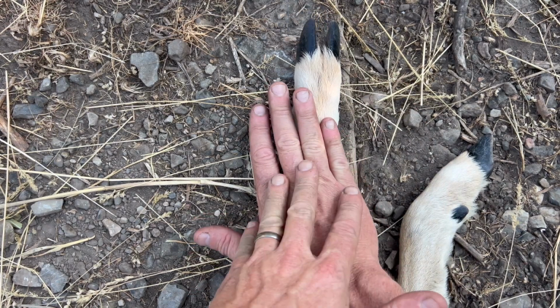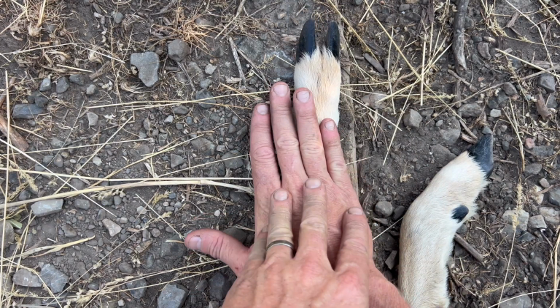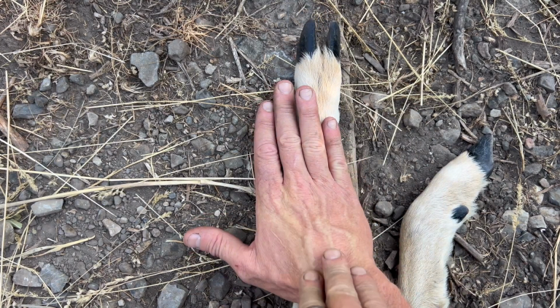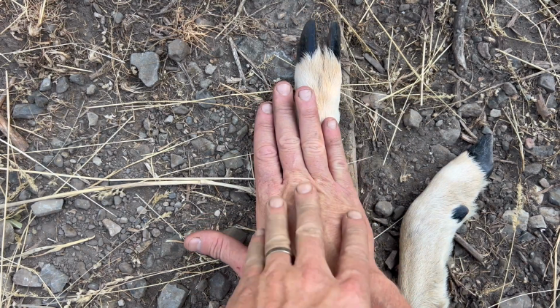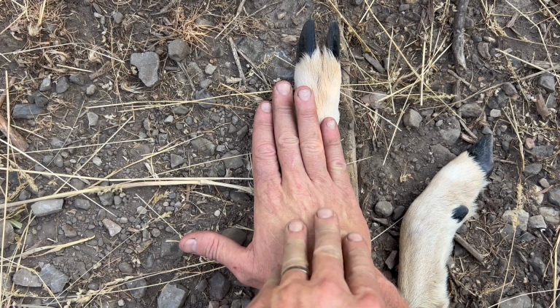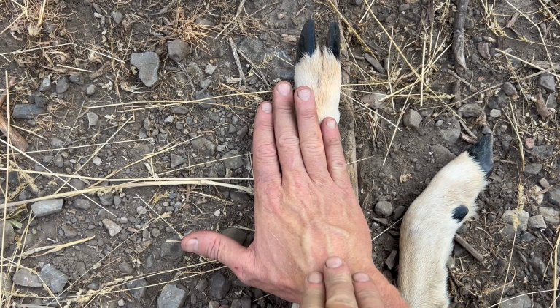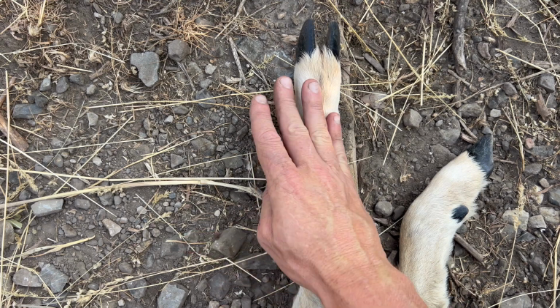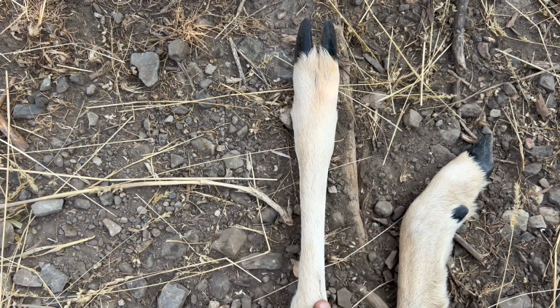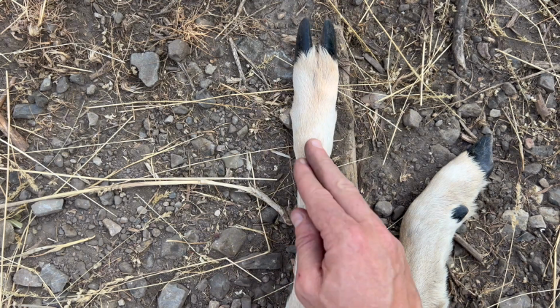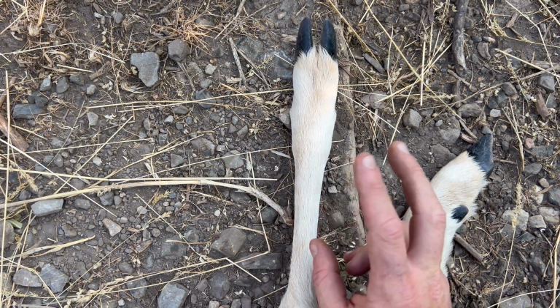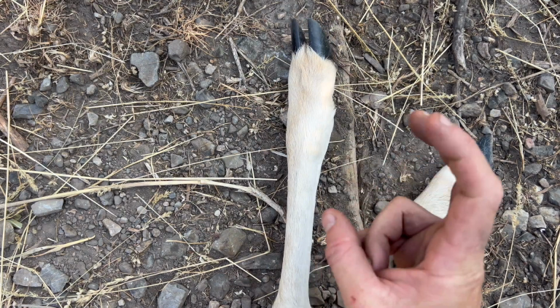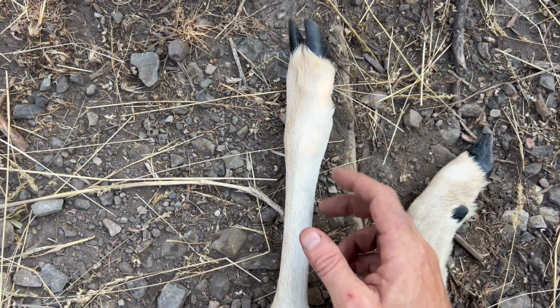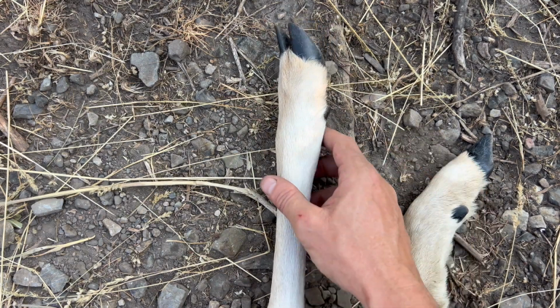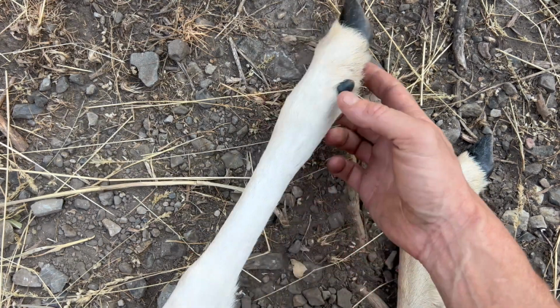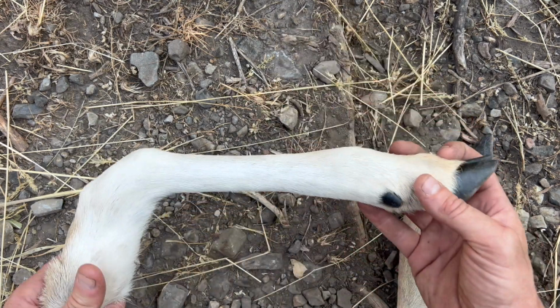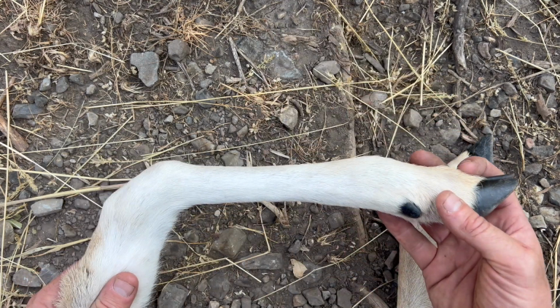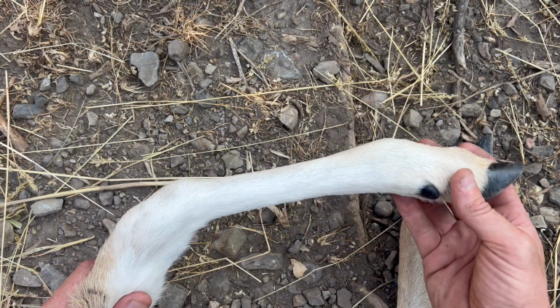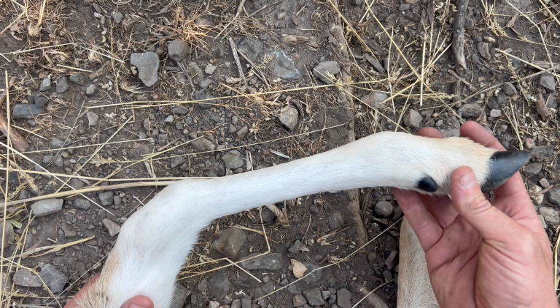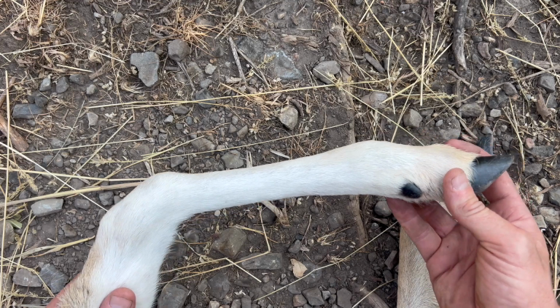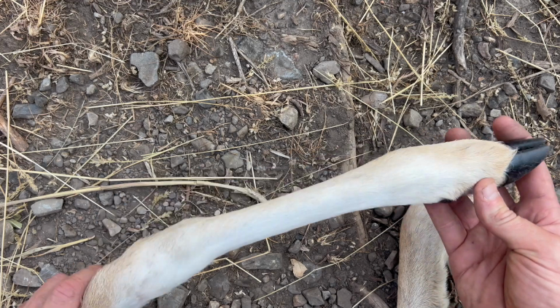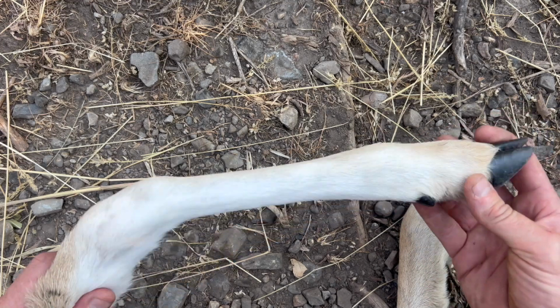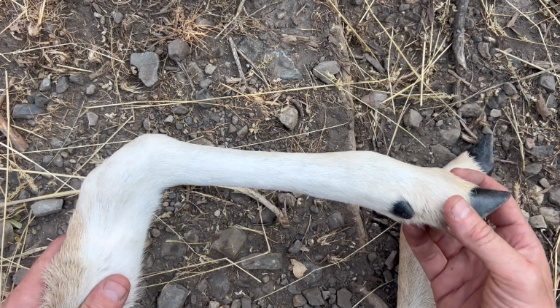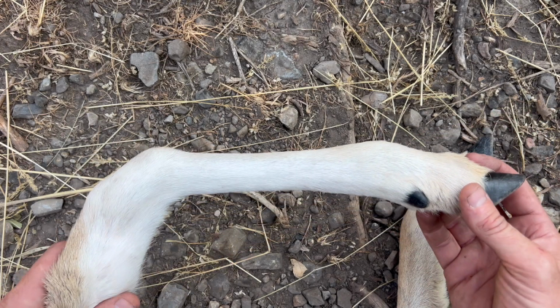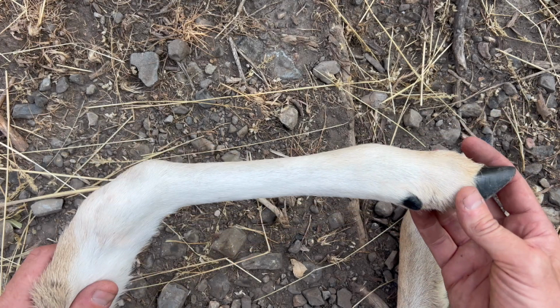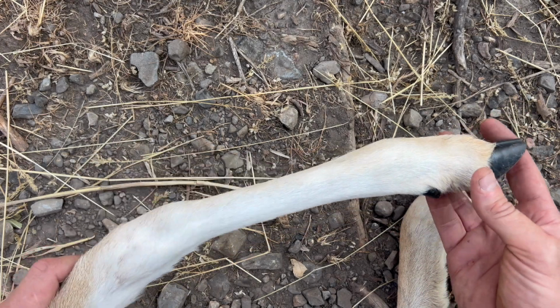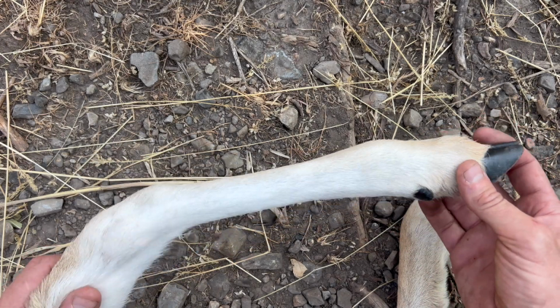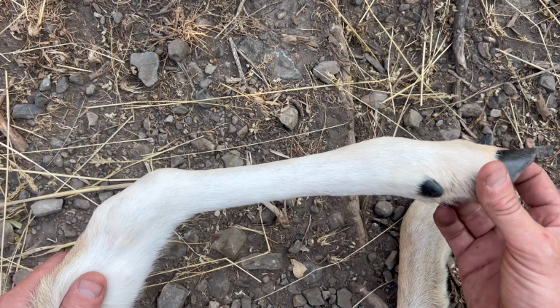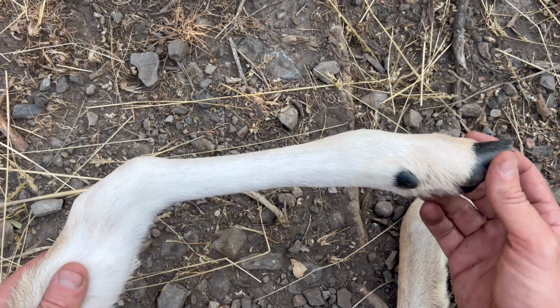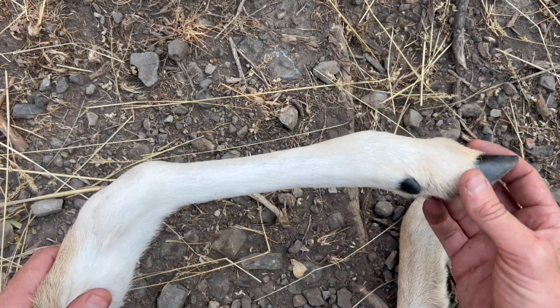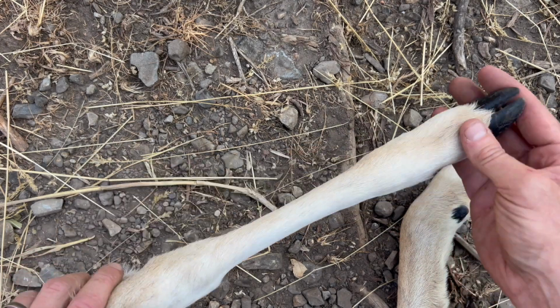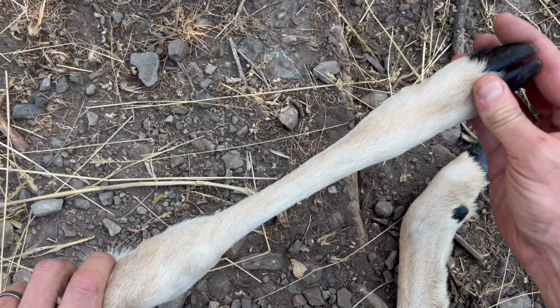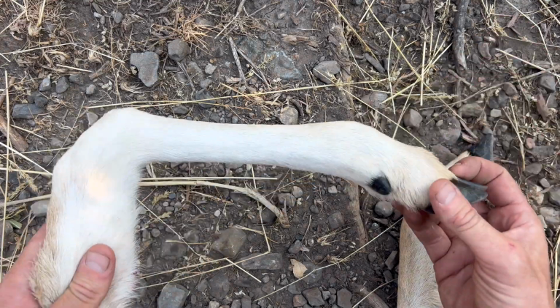They have evolved entirely away from the thumb. And this long bone here — this is pretty cool — all of these bones in our hand fused into one long cannon bone. That cannon bone on both the front and hind leg is a key feature in deer beds or any ruminant beds around the planet. We'll make a video about that someday.